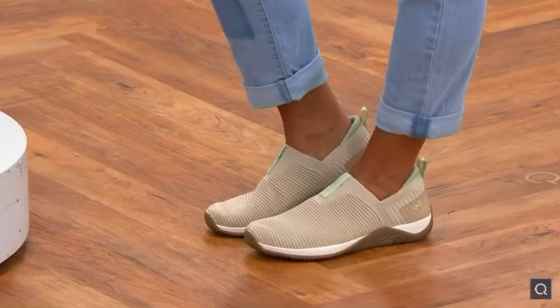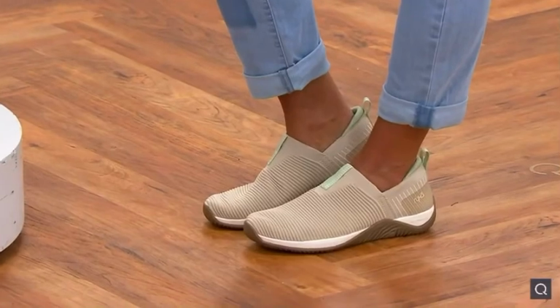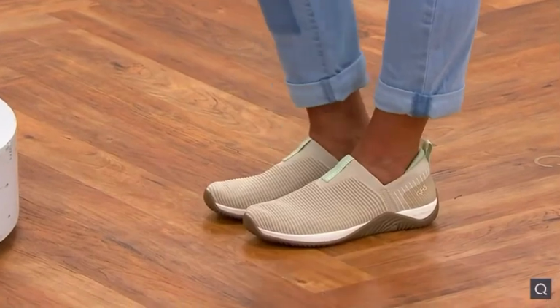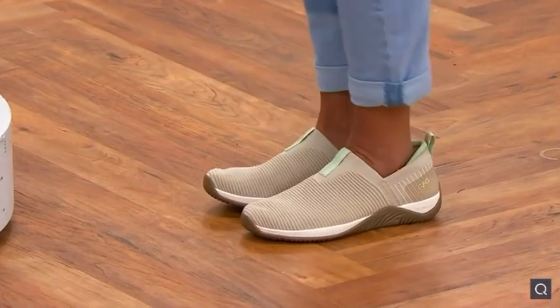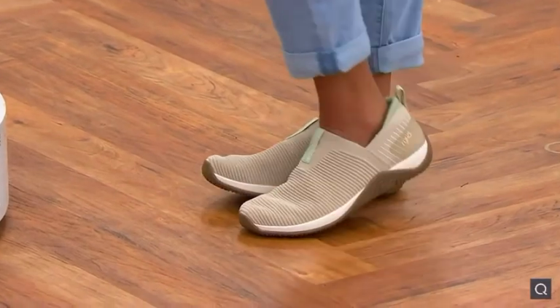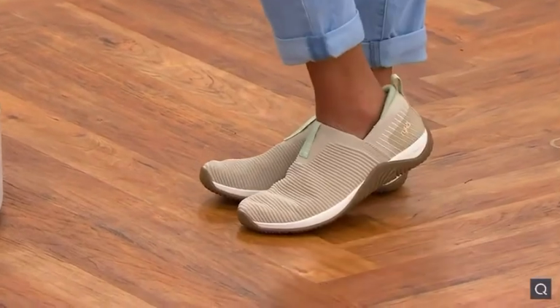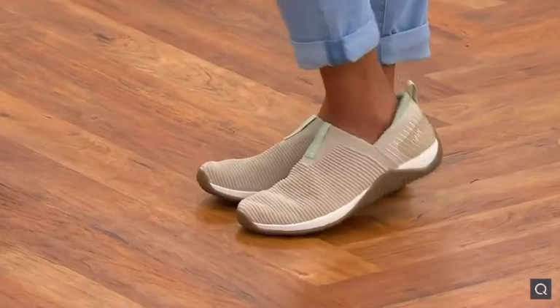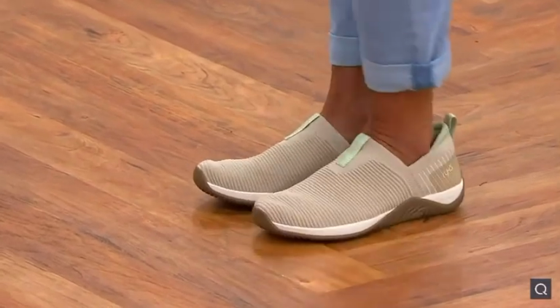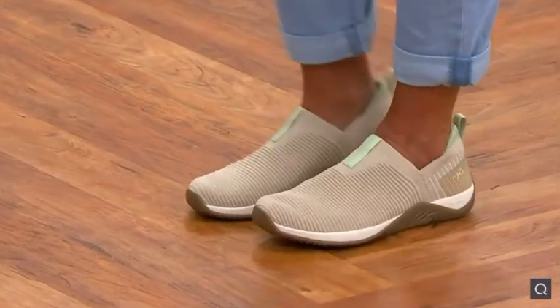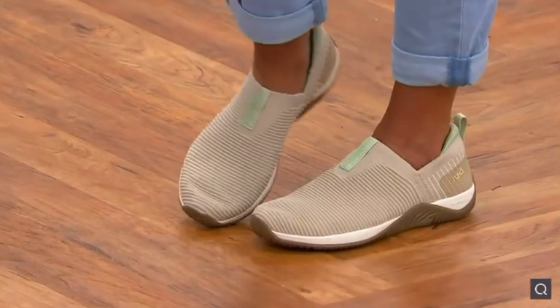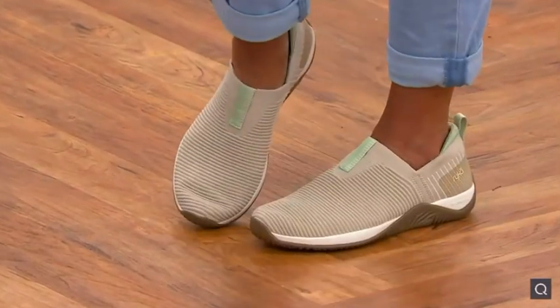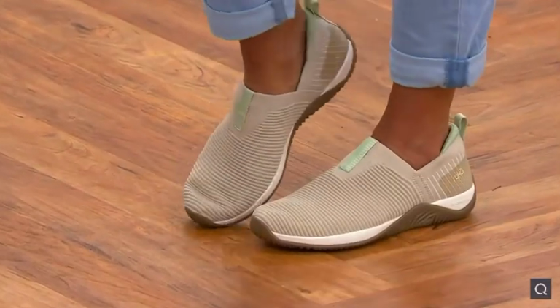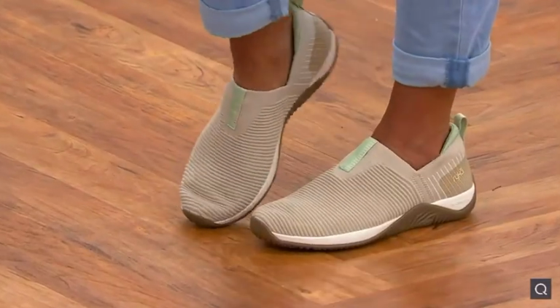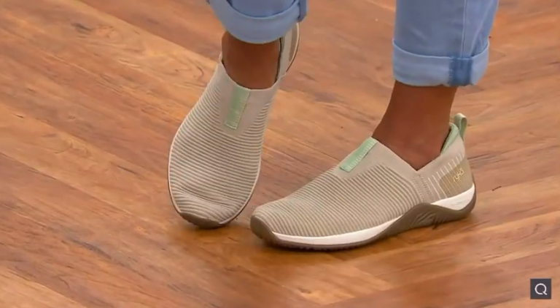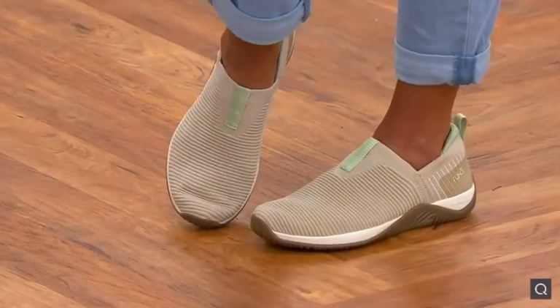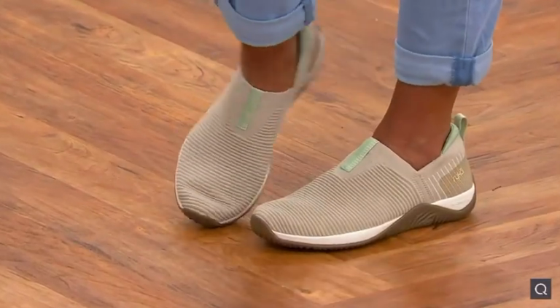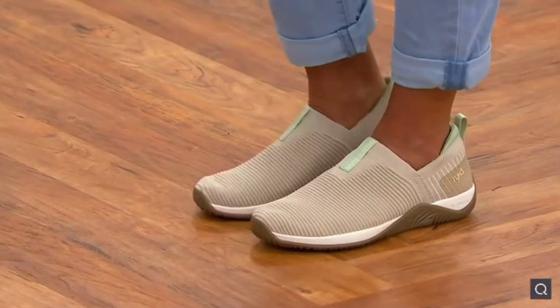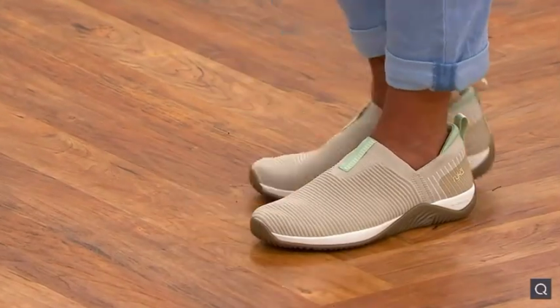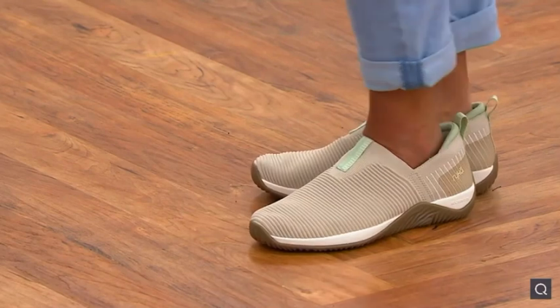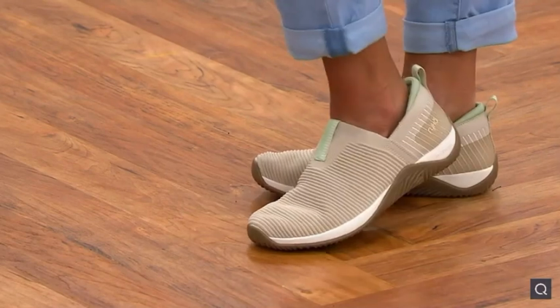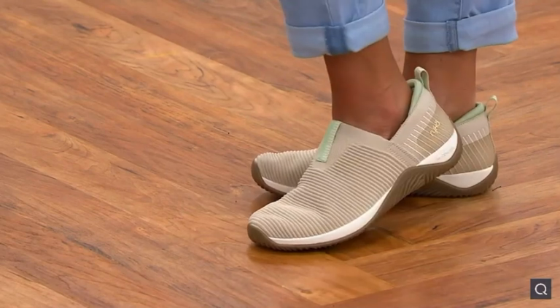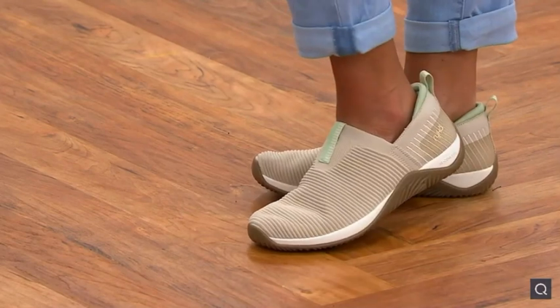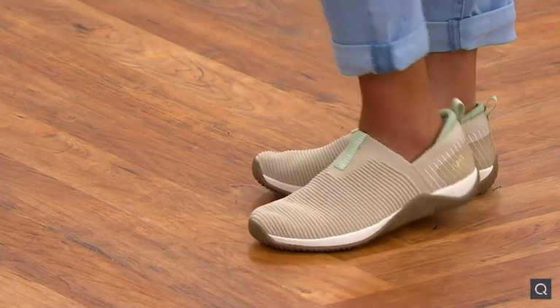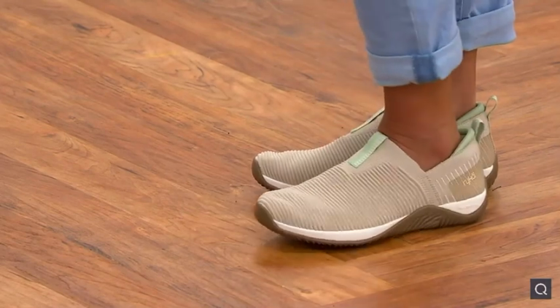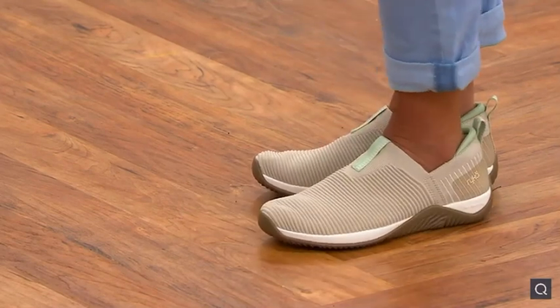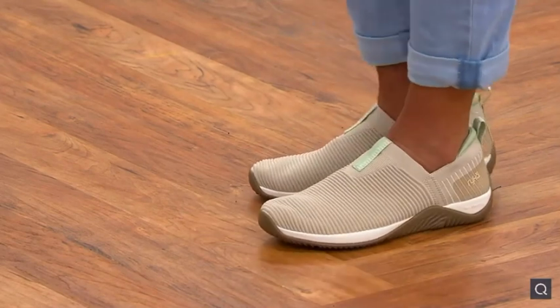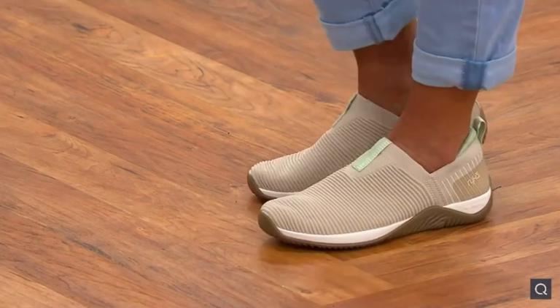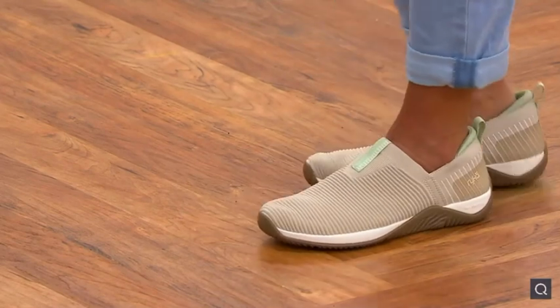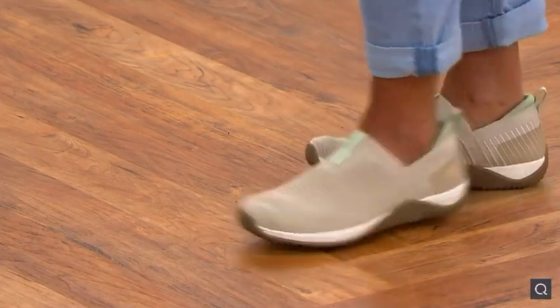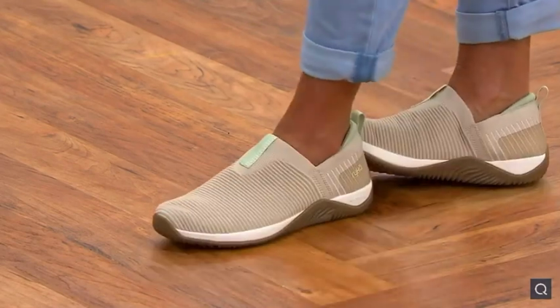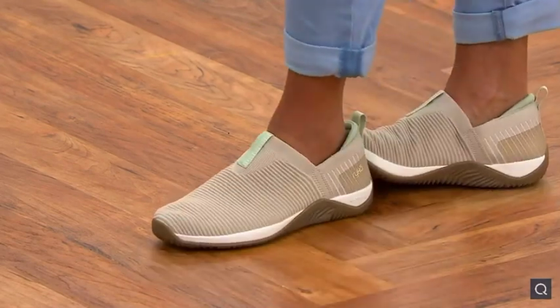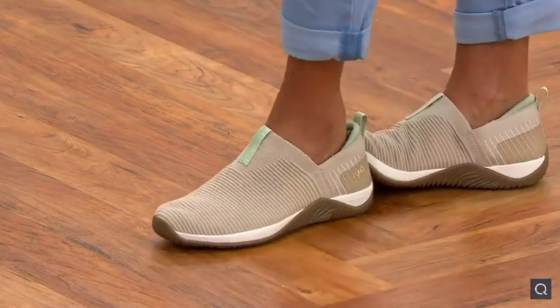Going into fall — aren't they cute? And they're flattering on the foot. I think it's the higher vamp that makes them really, really flattering, and the difference in the colors too.